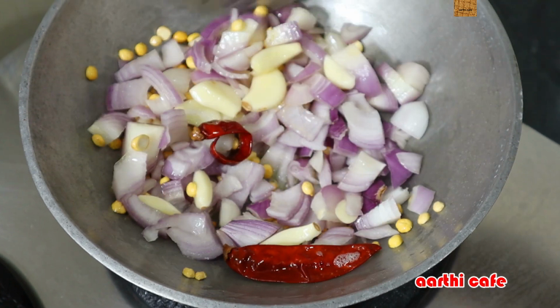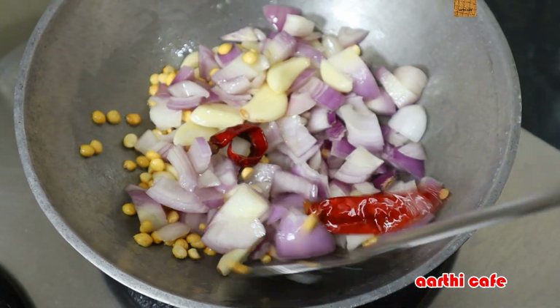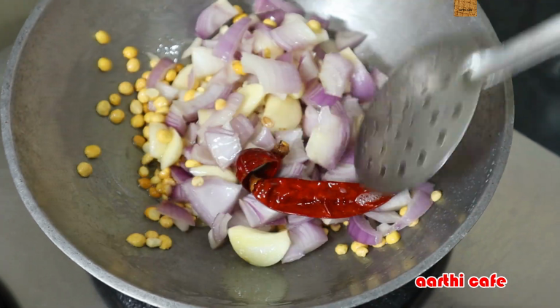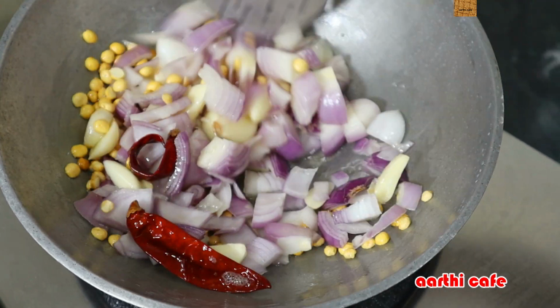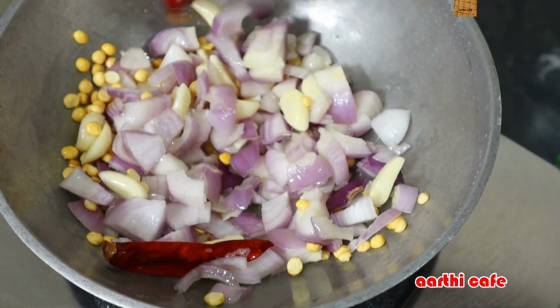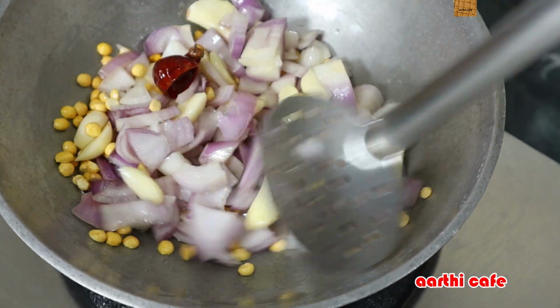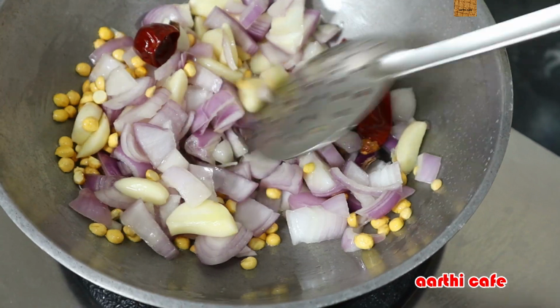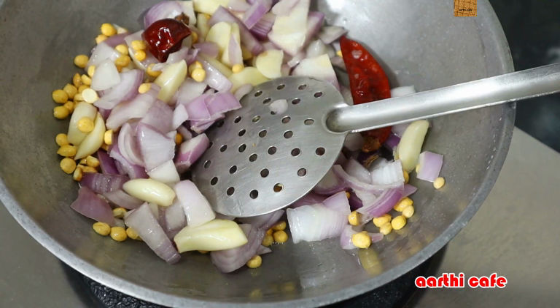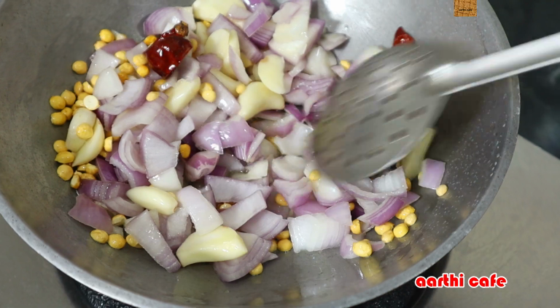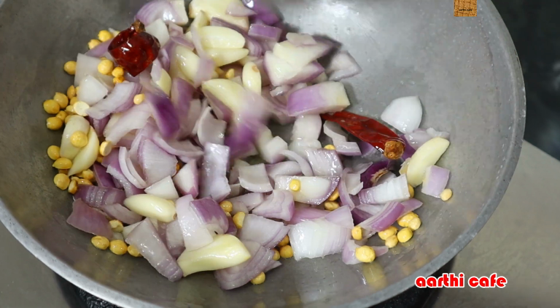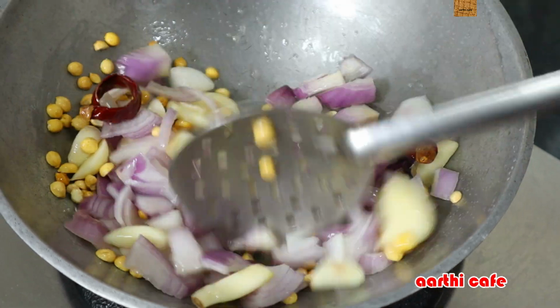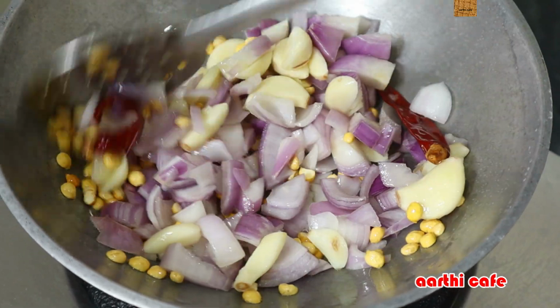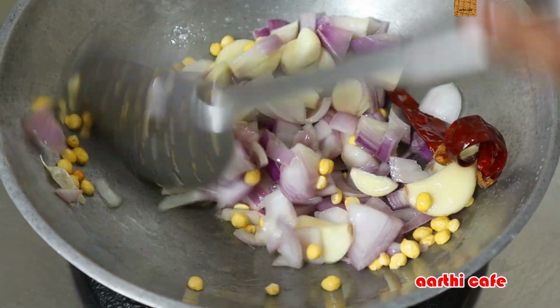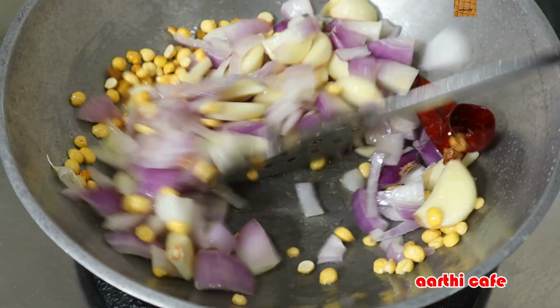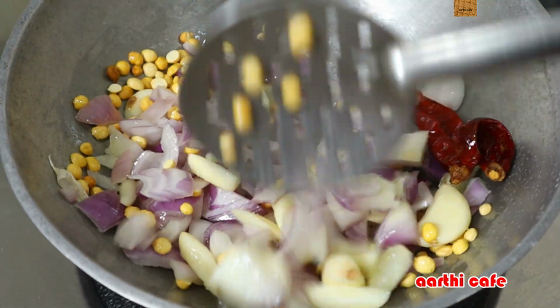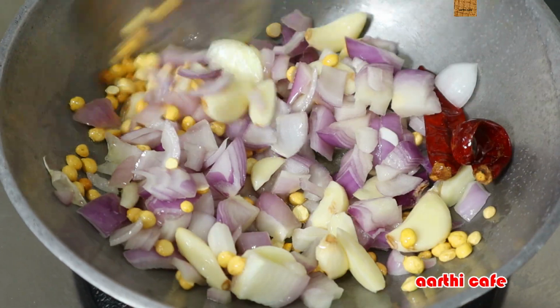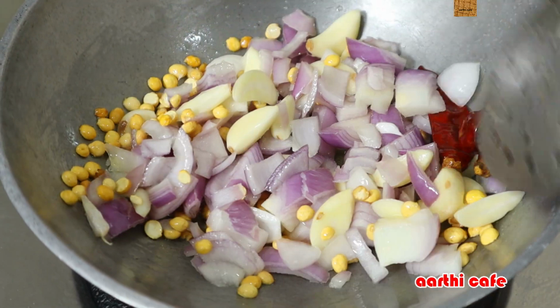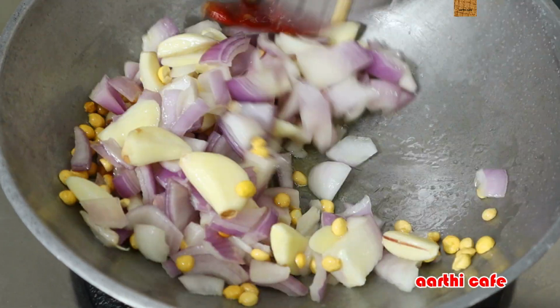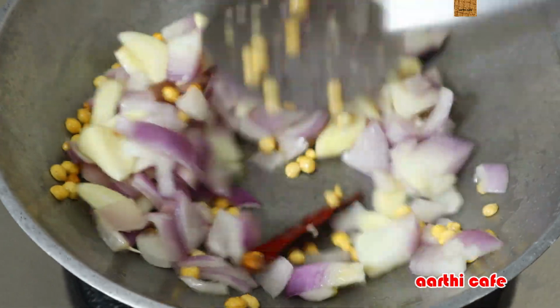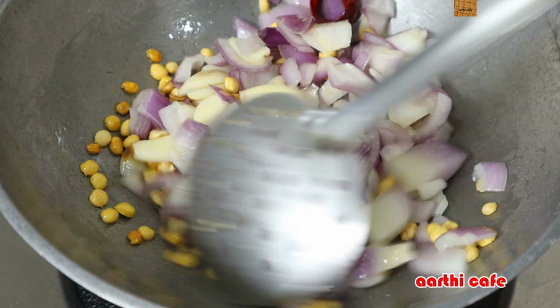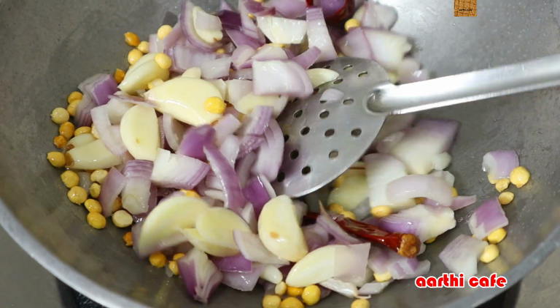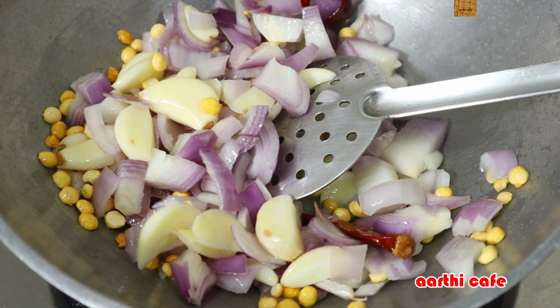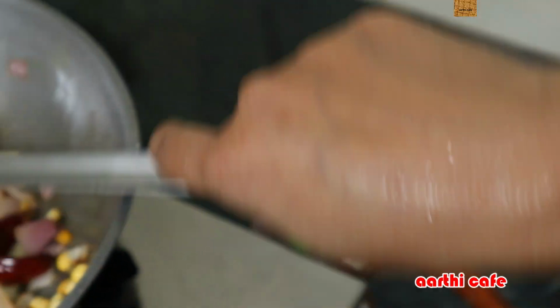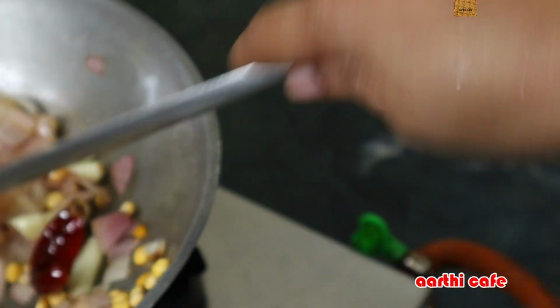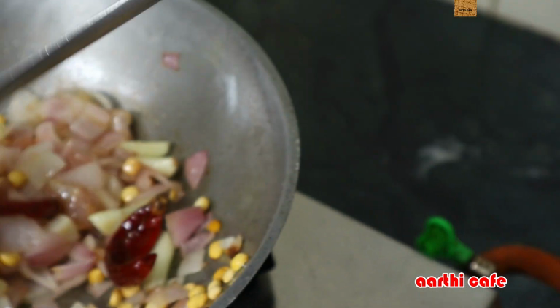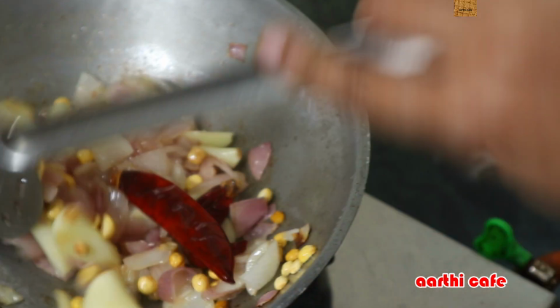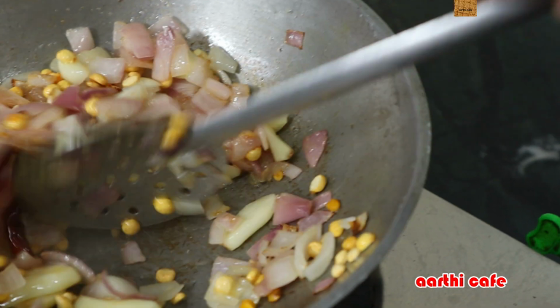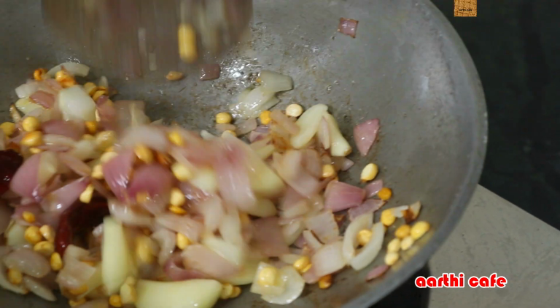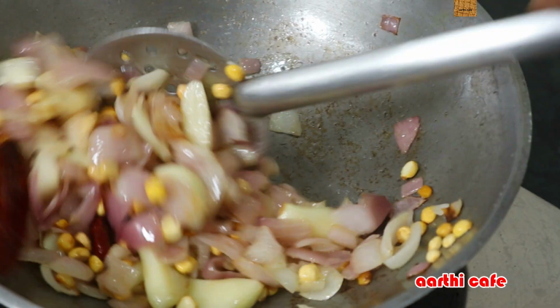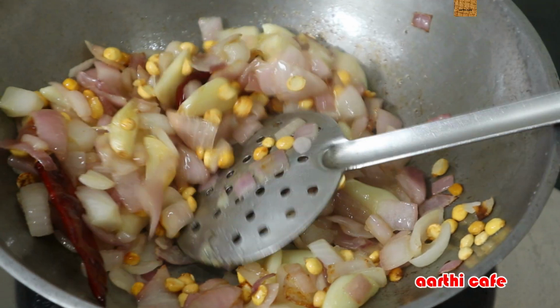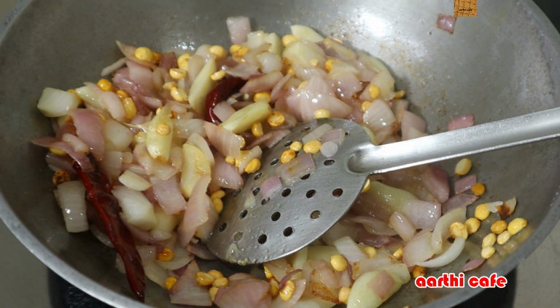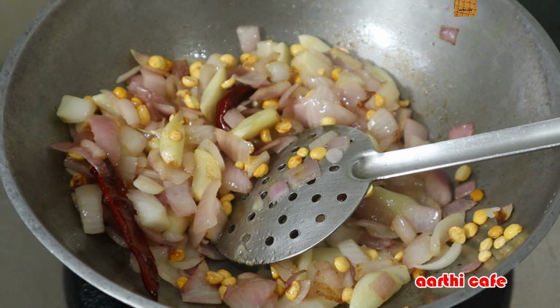we will wash the pot and add it to the pot. When we wash the pot at this stage,